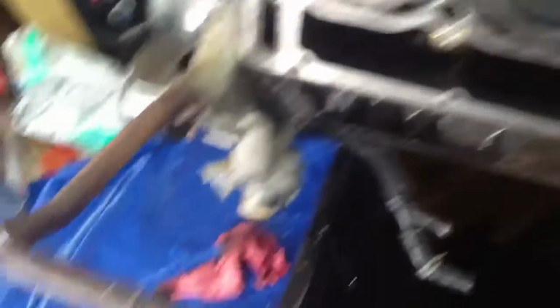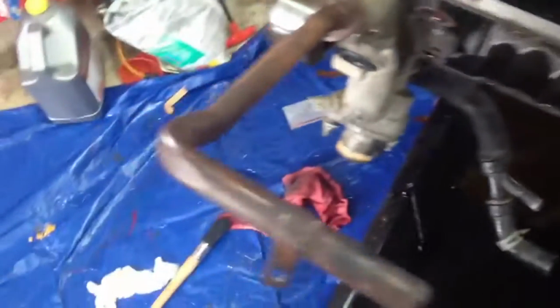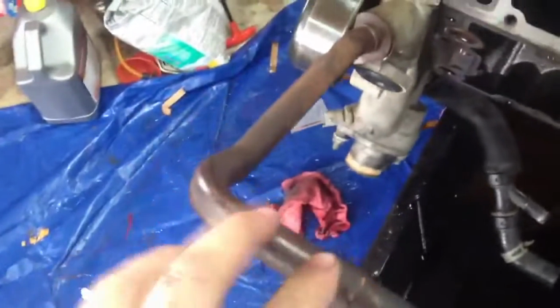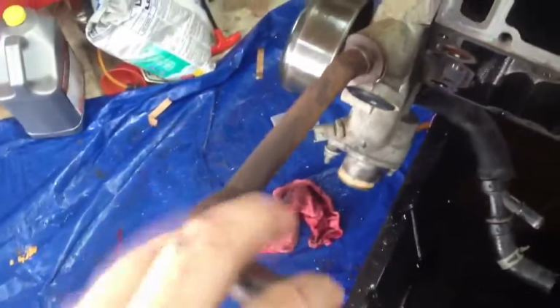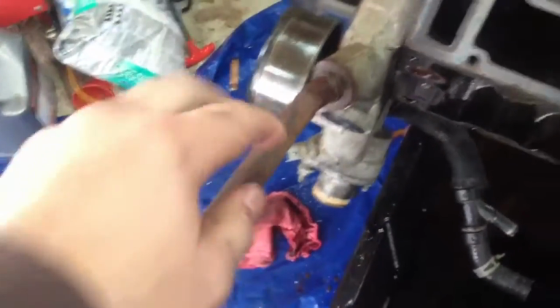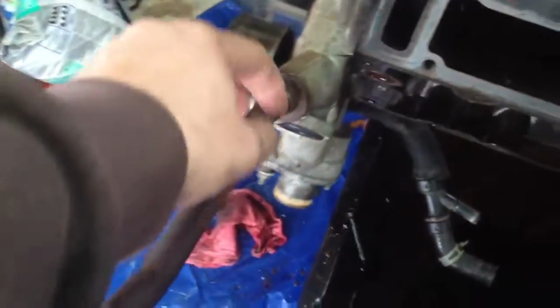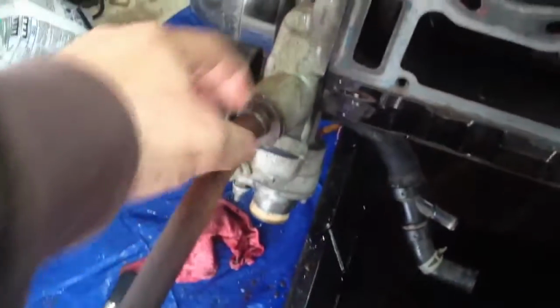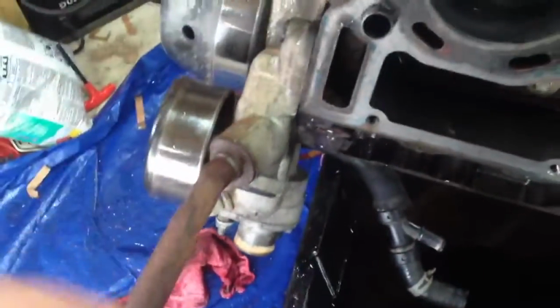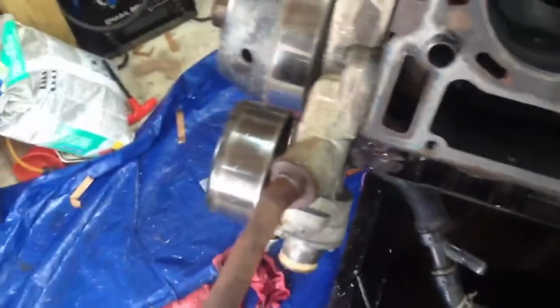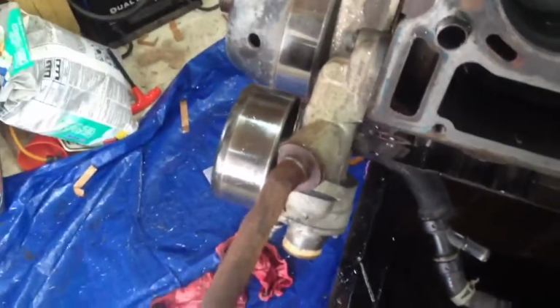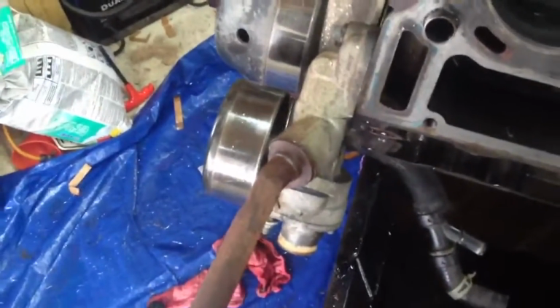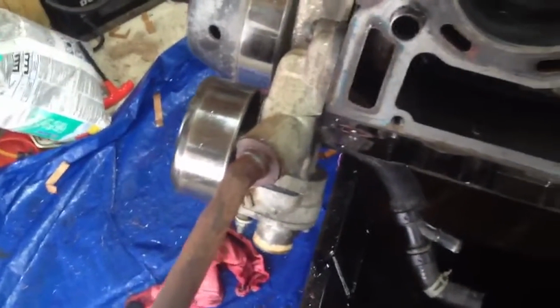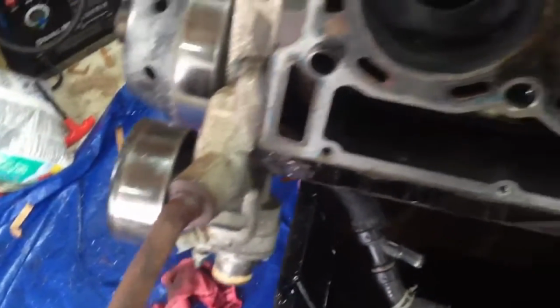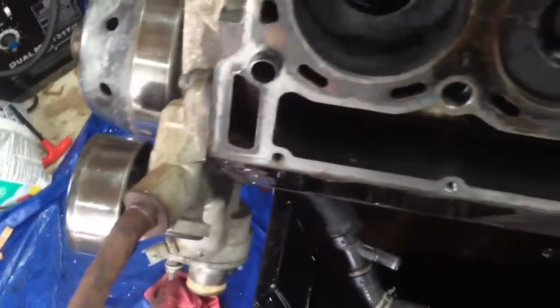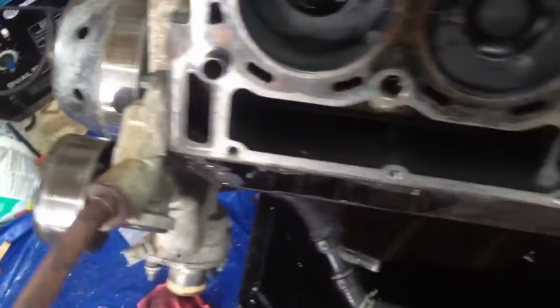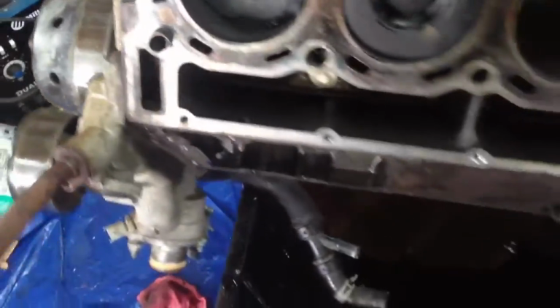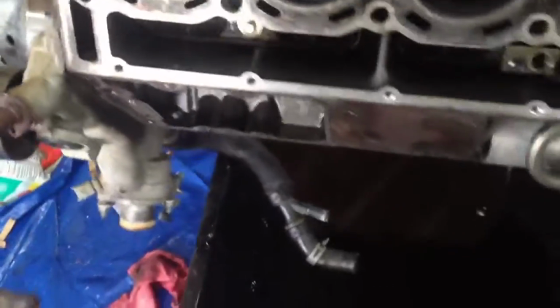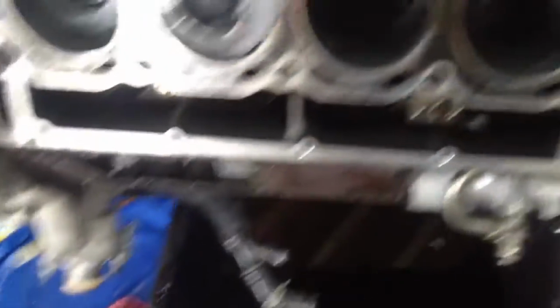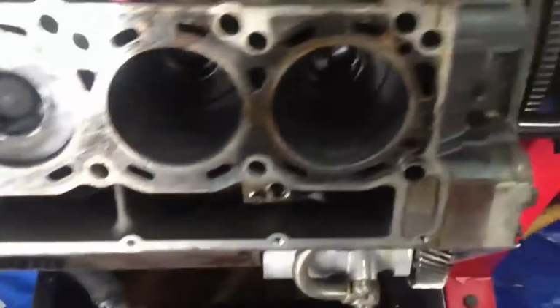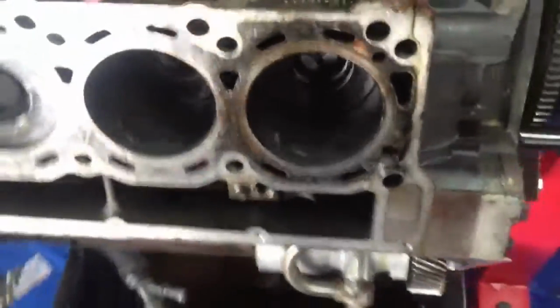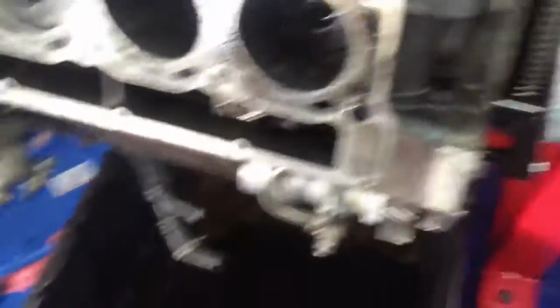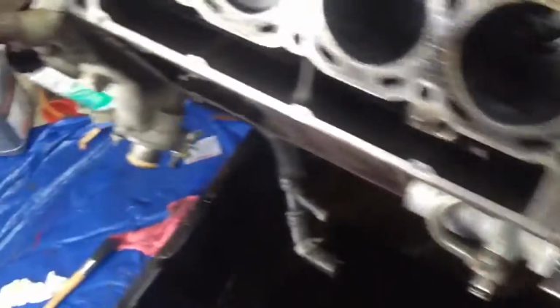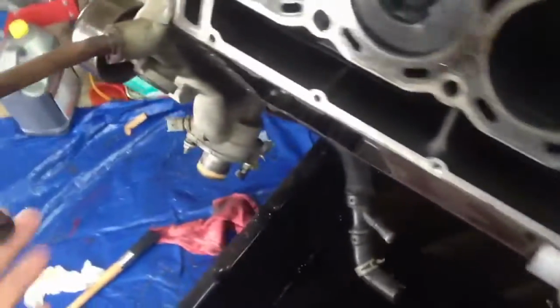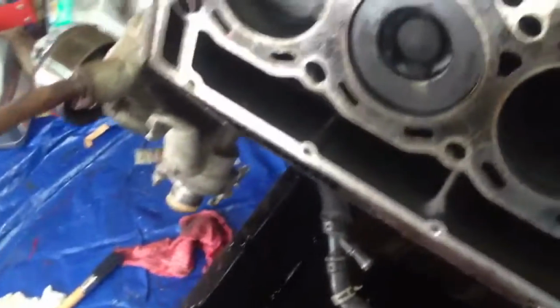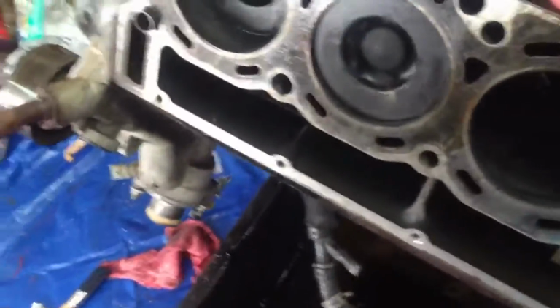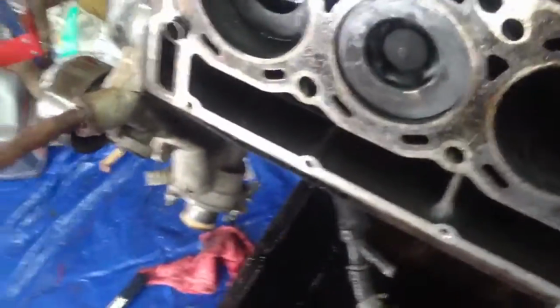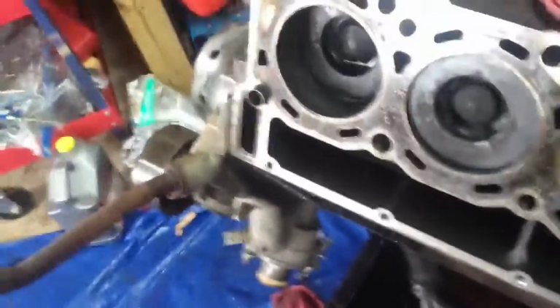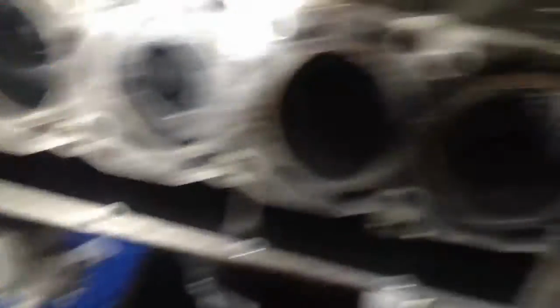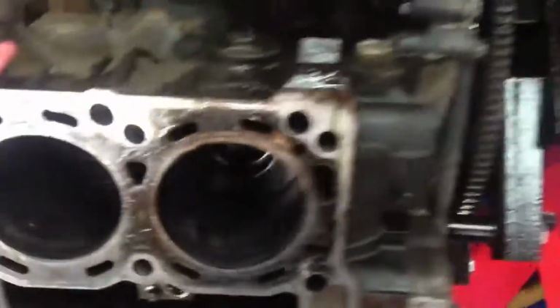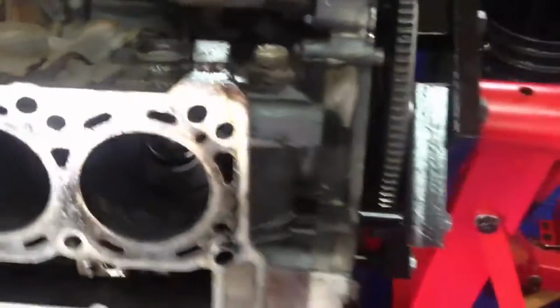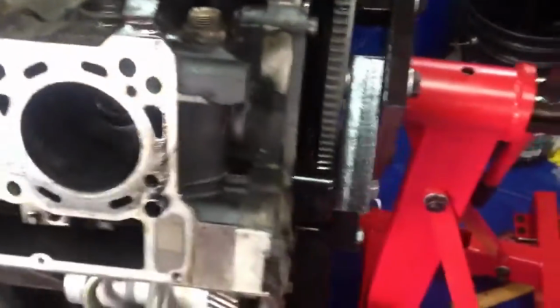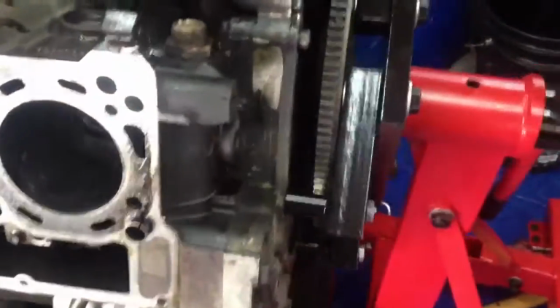This pipe here is stuck under the actual front cover. I've got to figure a way to pop that off. It's really rusted, it's old. It doesn't want to come free. Trying to break it free.